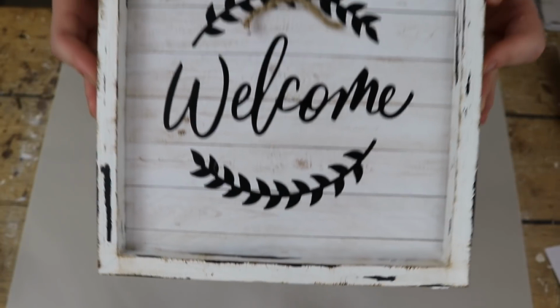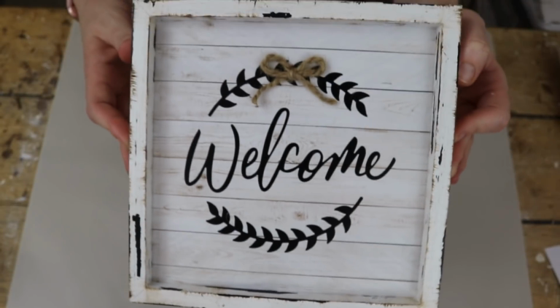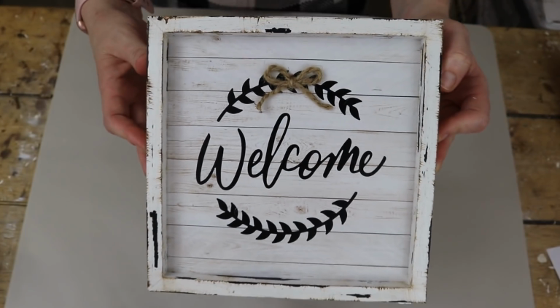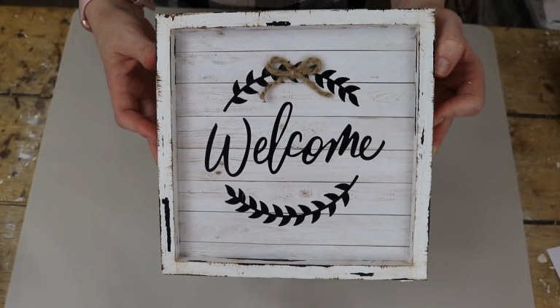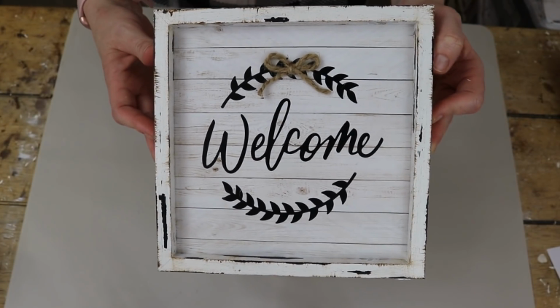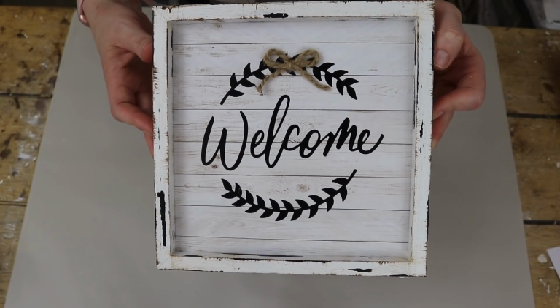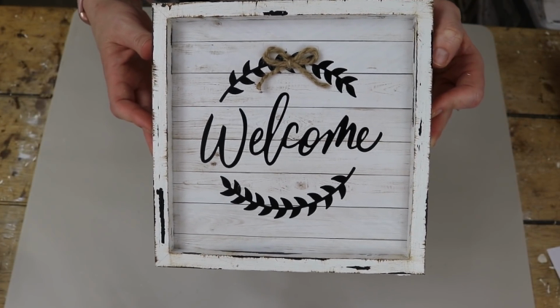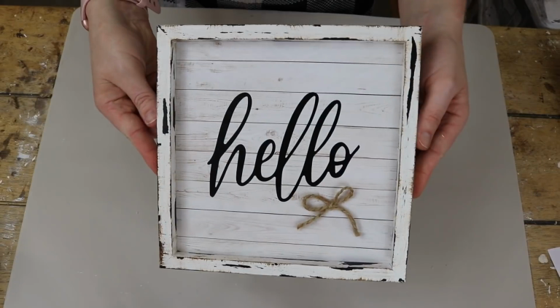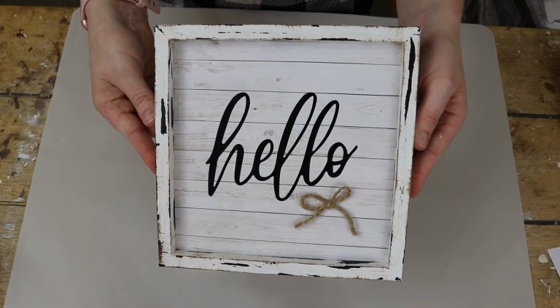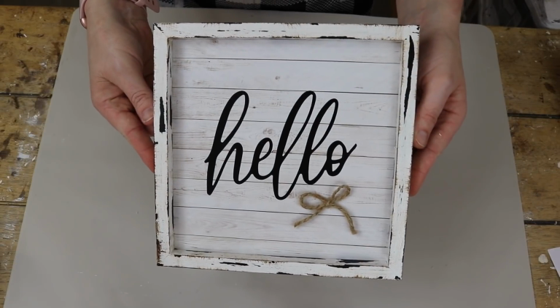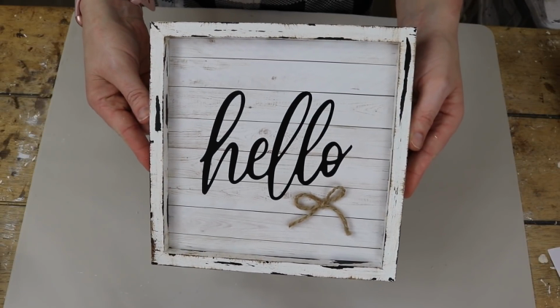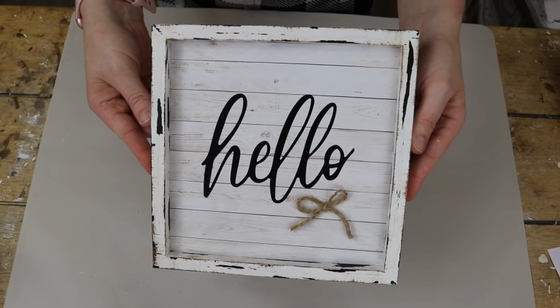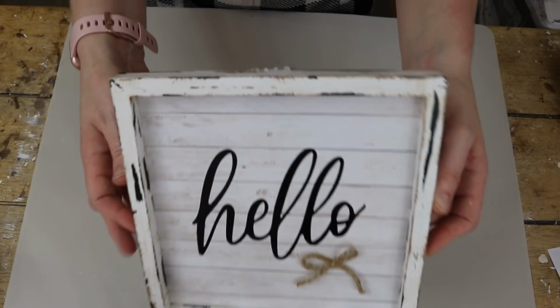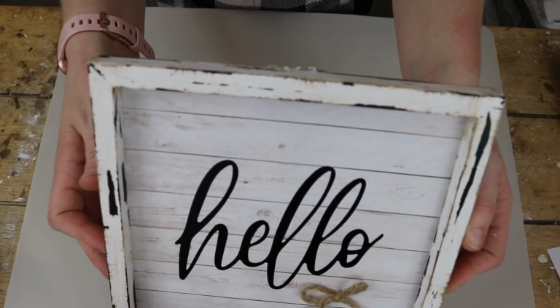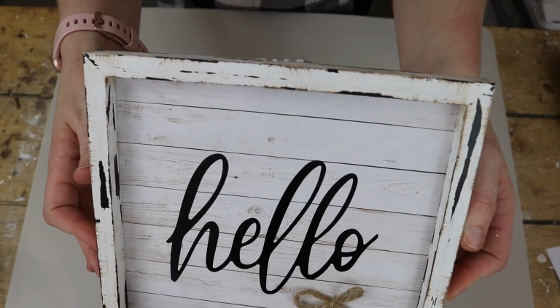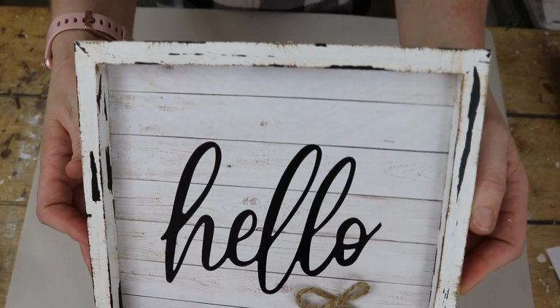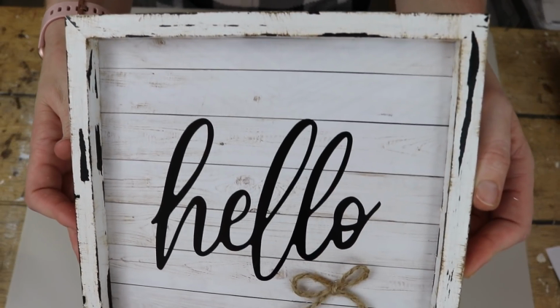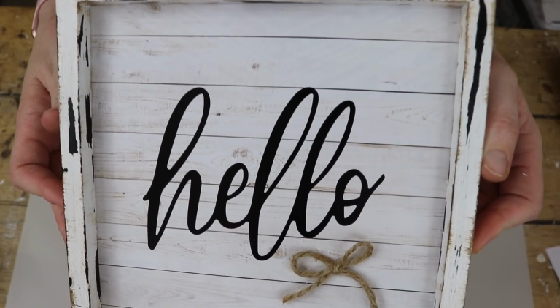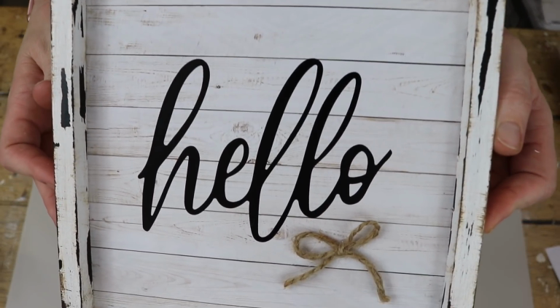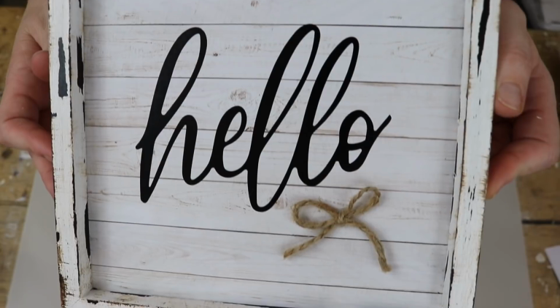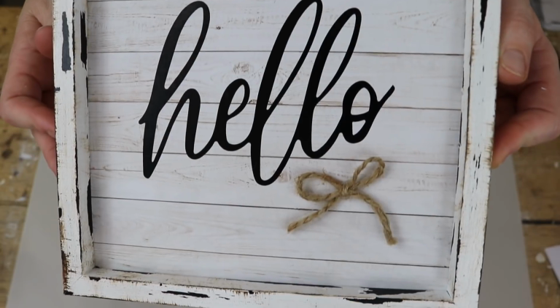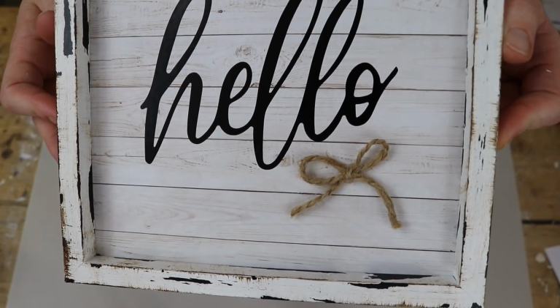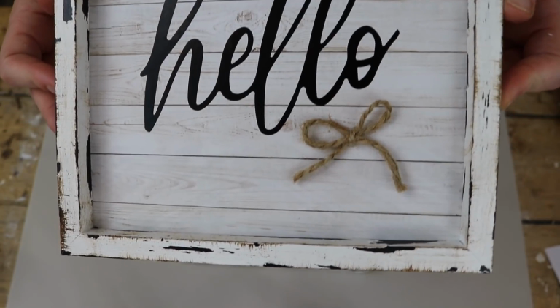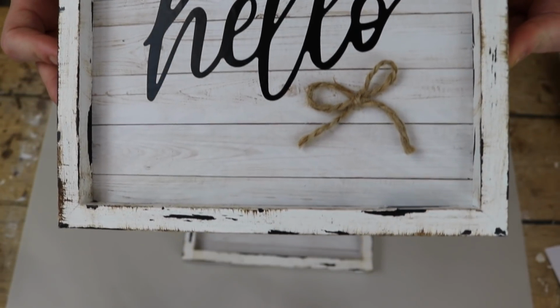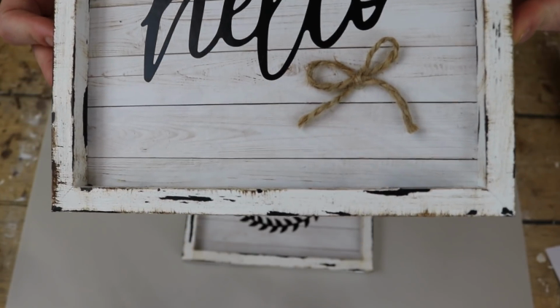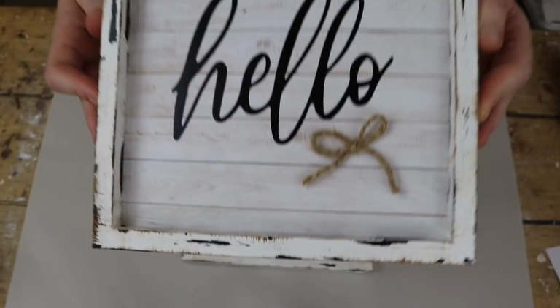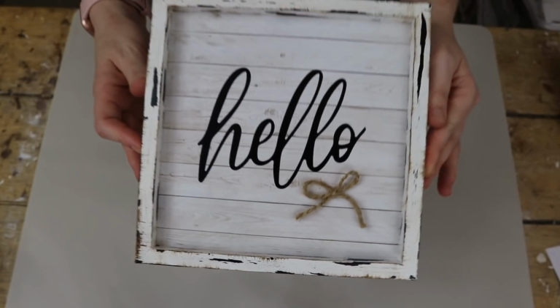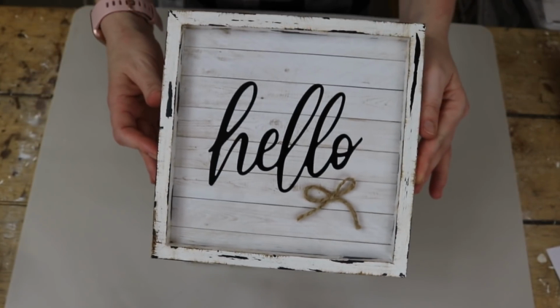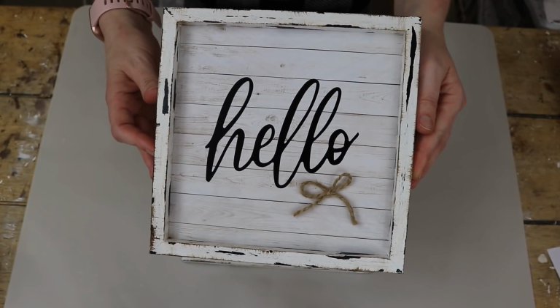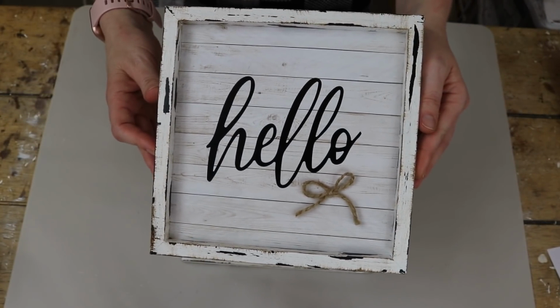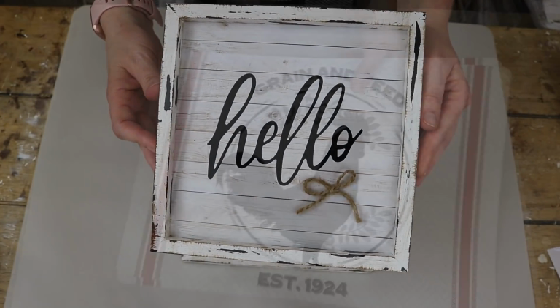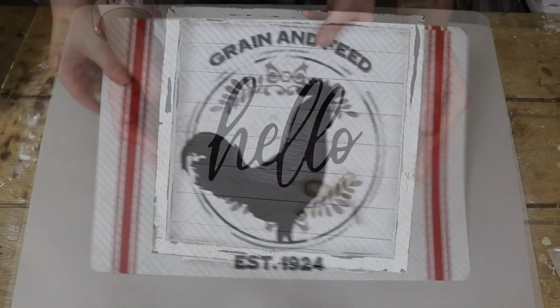I like how the chunks on the frame came off in bigger chunks, just adding to that more worn farmhouse look. And I really like the added character that the bow gives each of these signs. I think they're so cute.